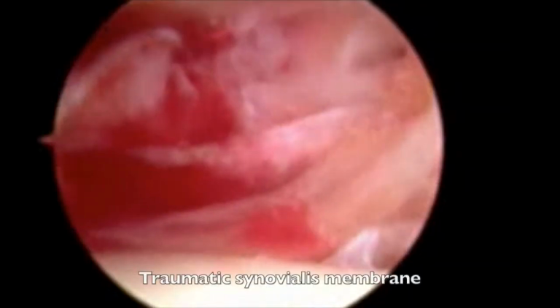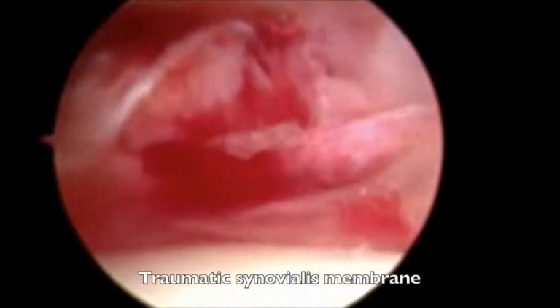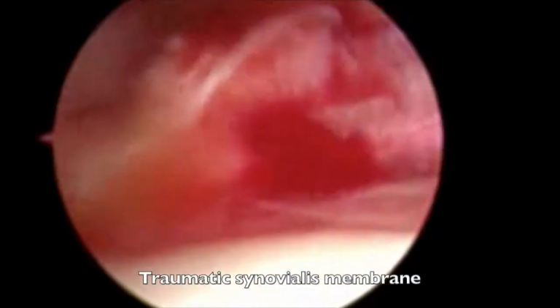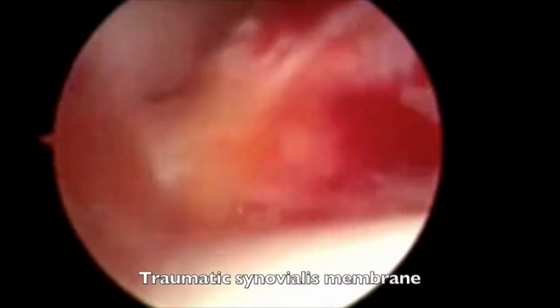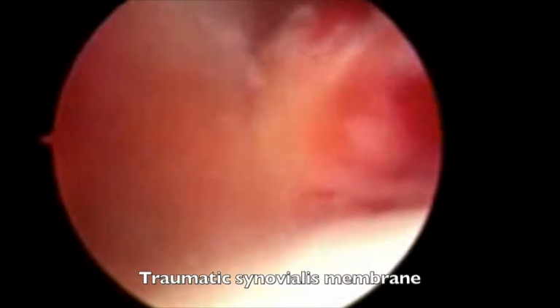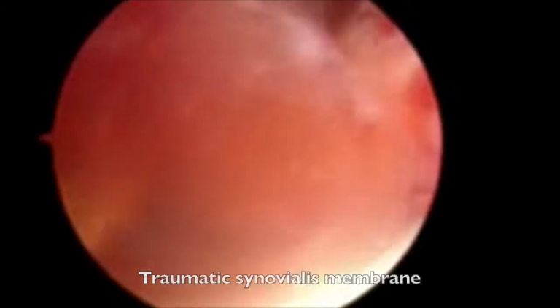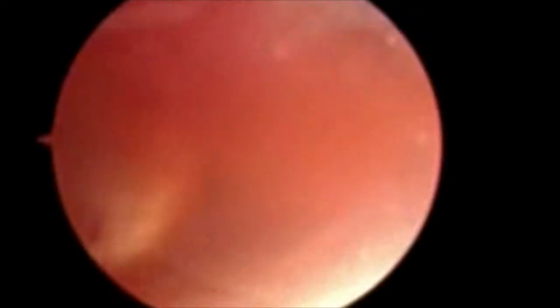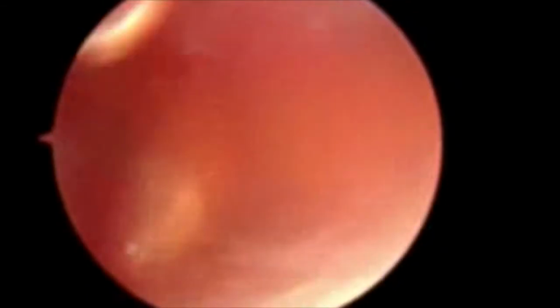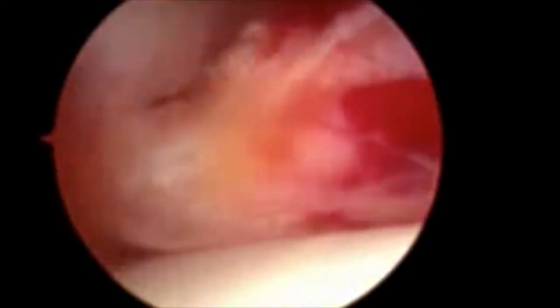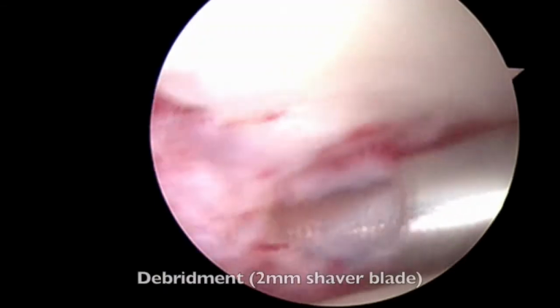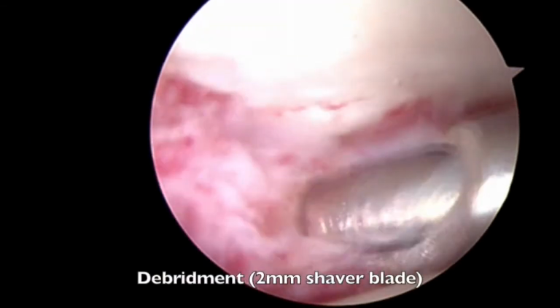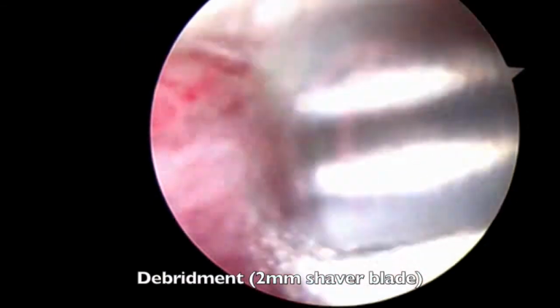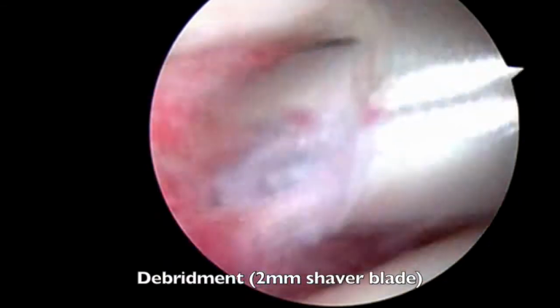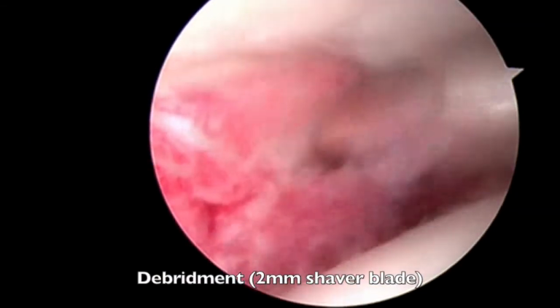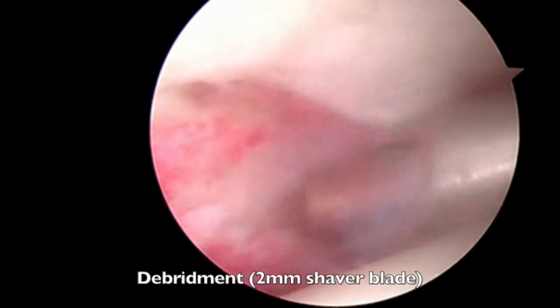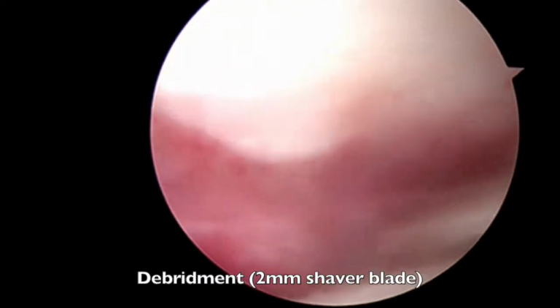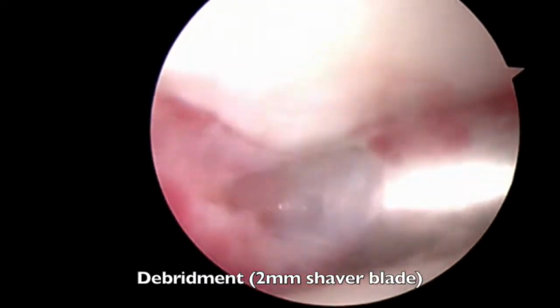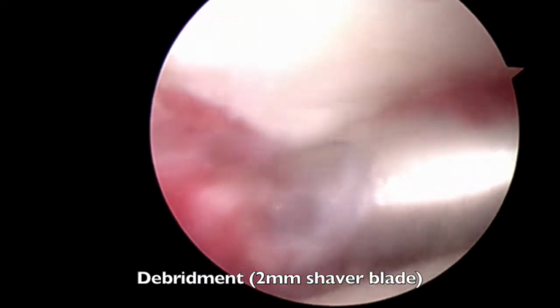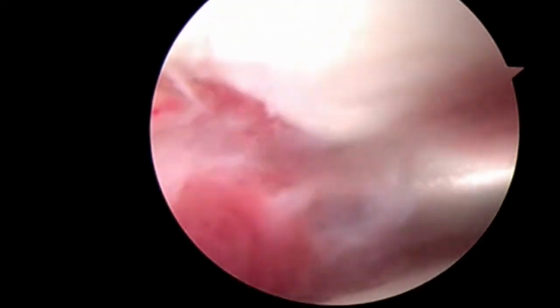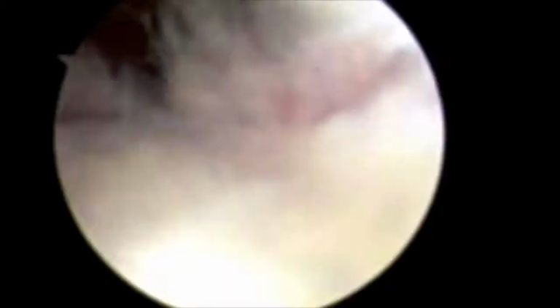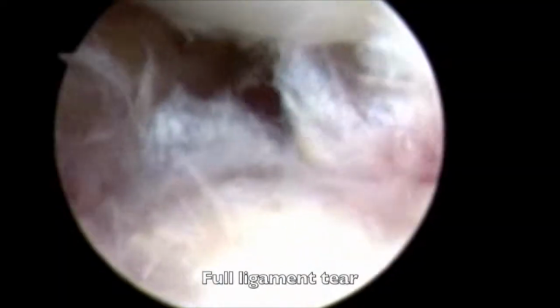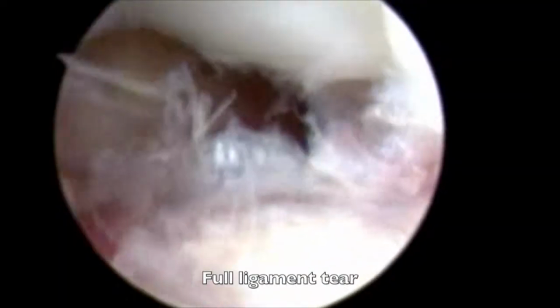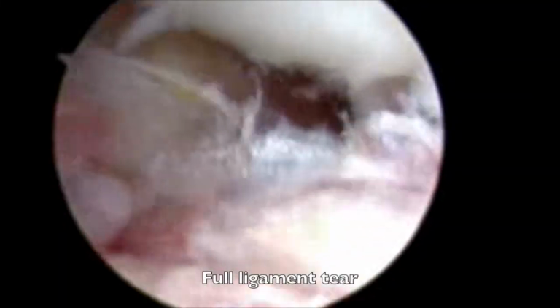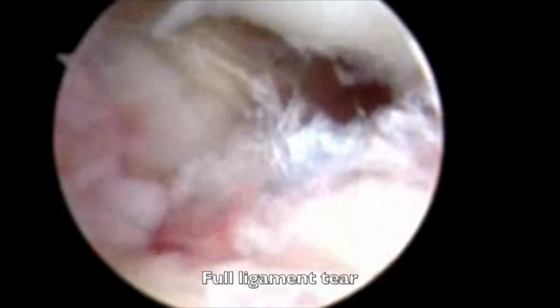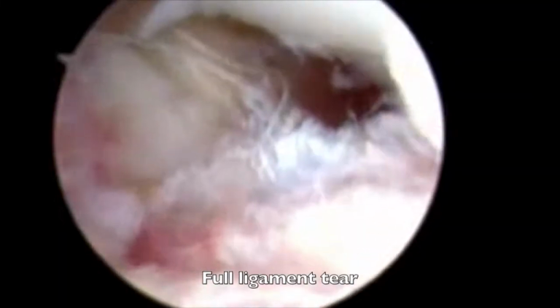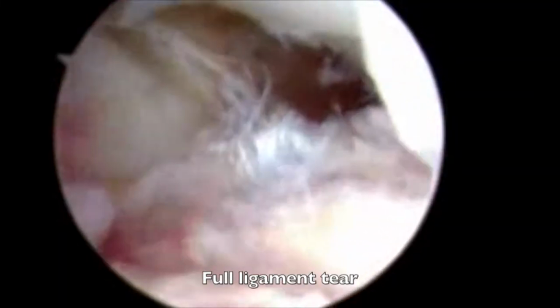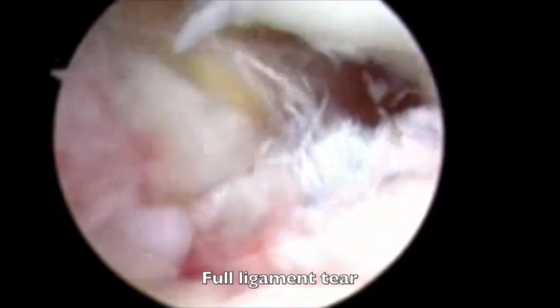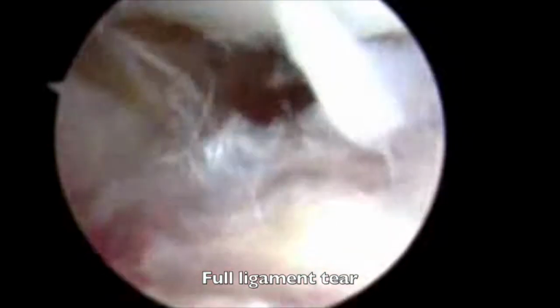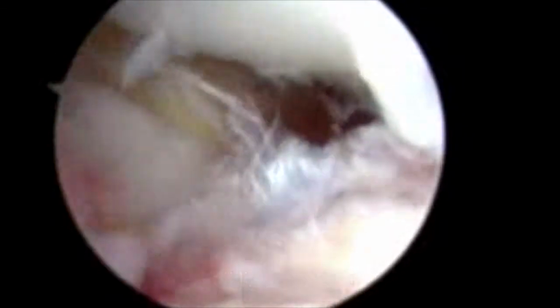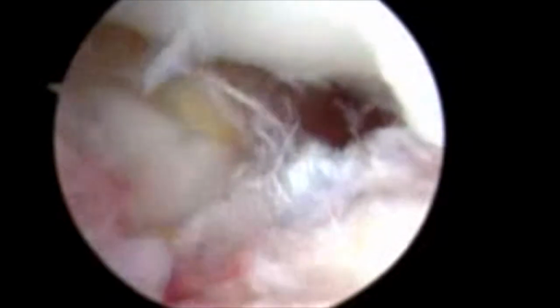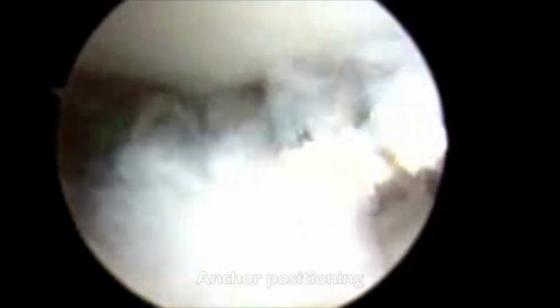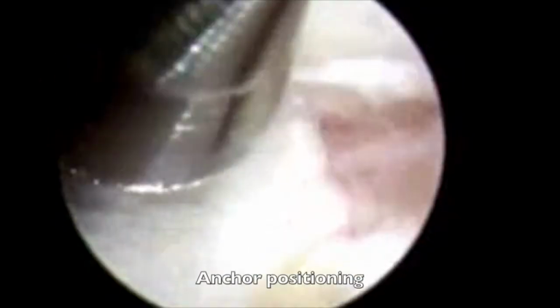Arthroscopic exploration shows a traumatic synovial membrane with bleeding. An arthroscopic debridement is then performed with a shaver blade in order to visualize the ligament tear. Here we see a full tear of the proper collateral ligament.